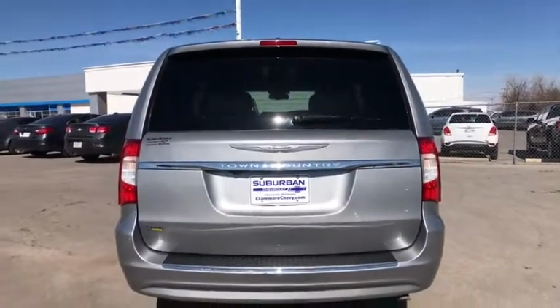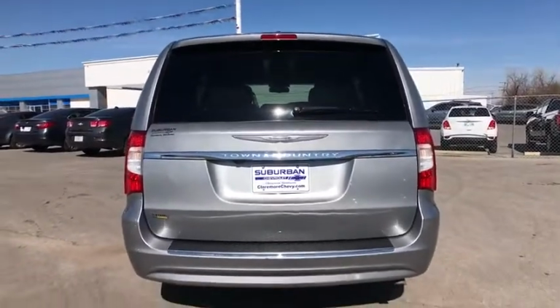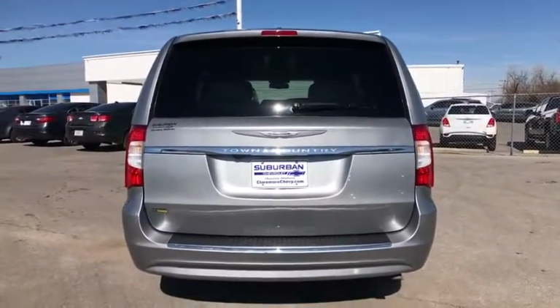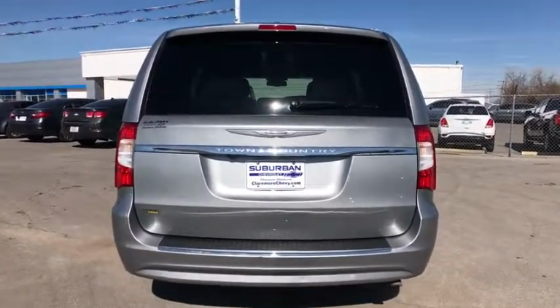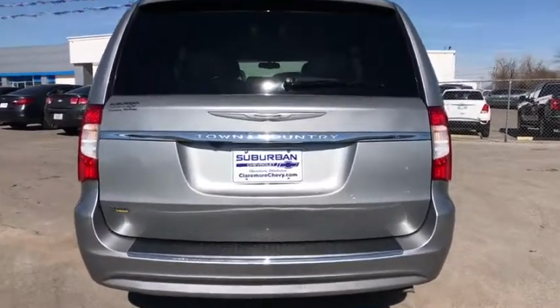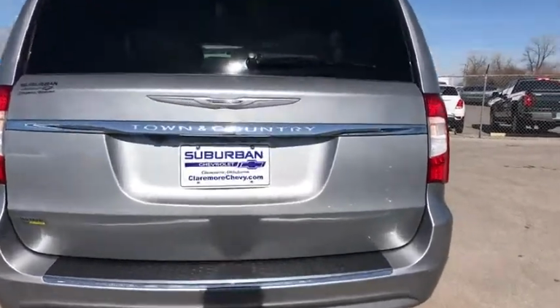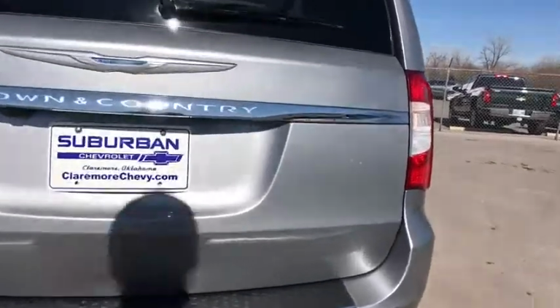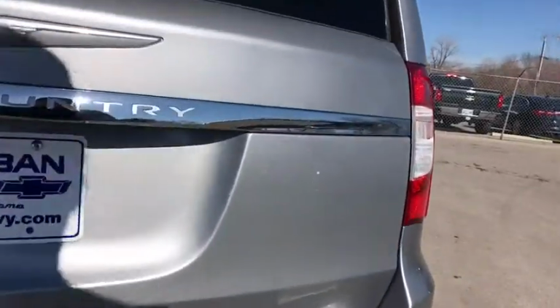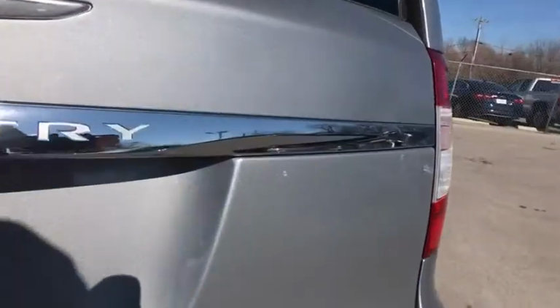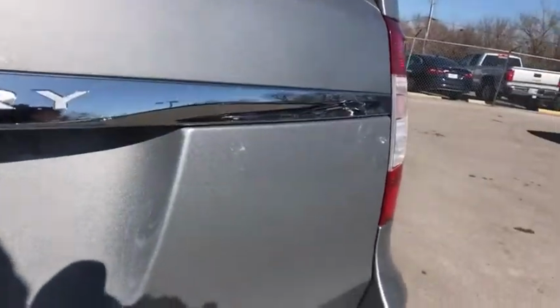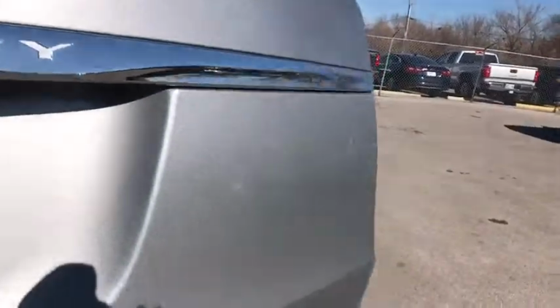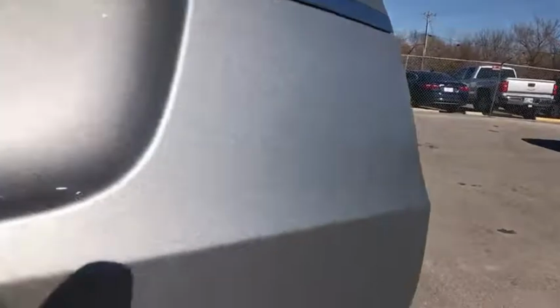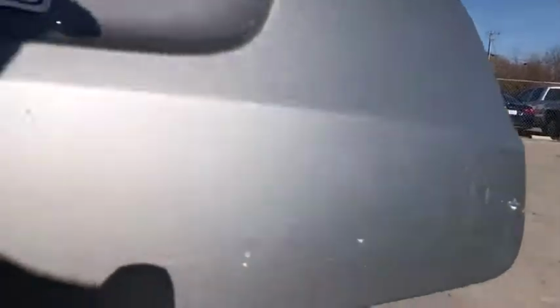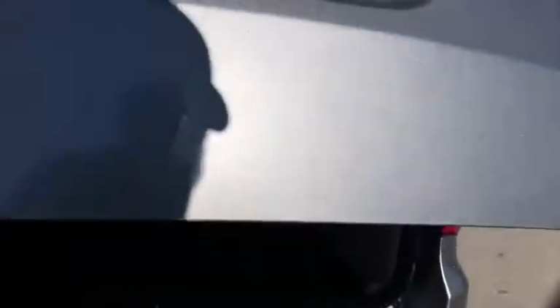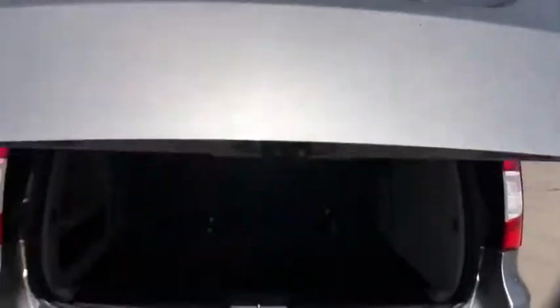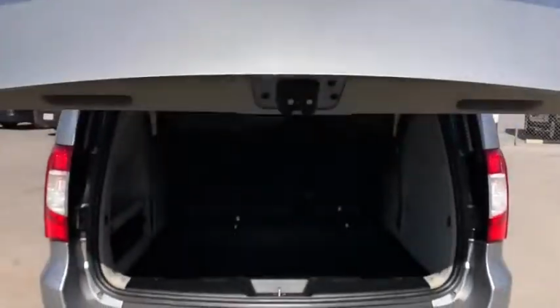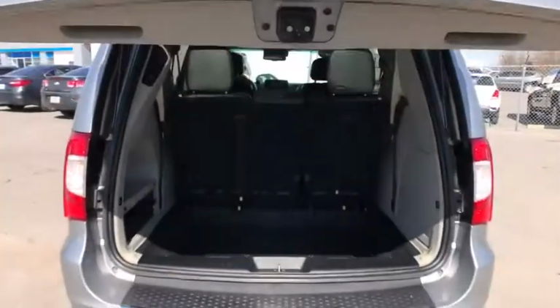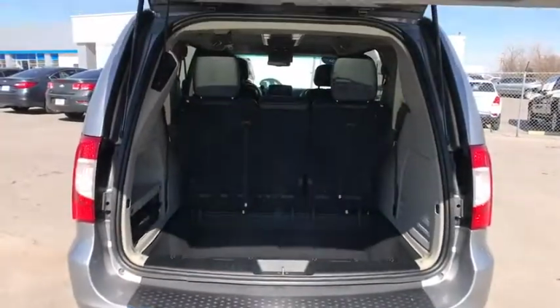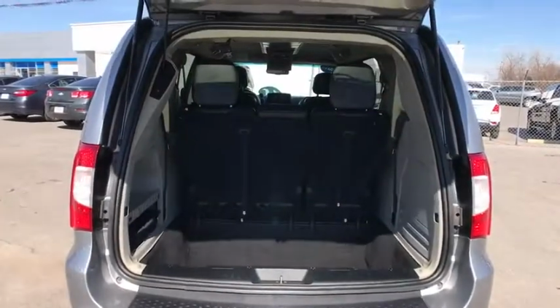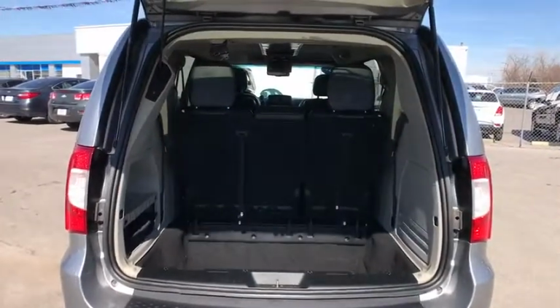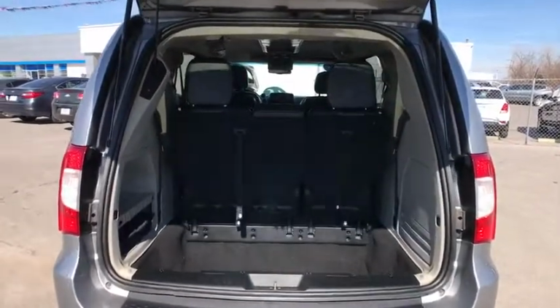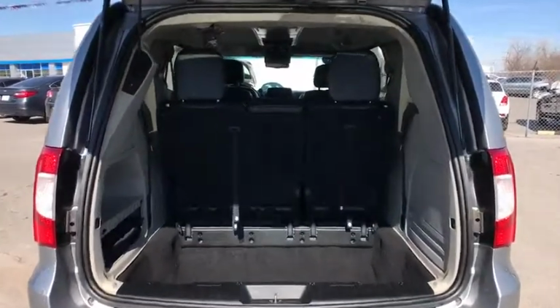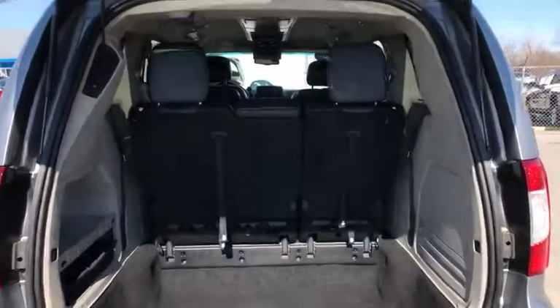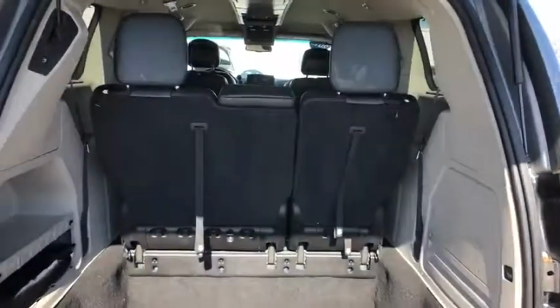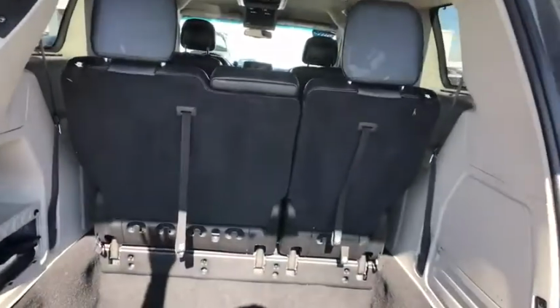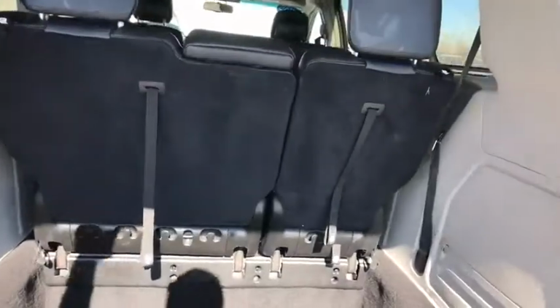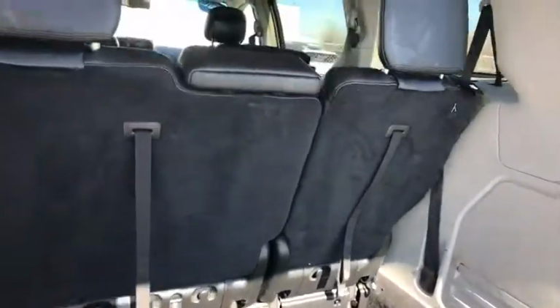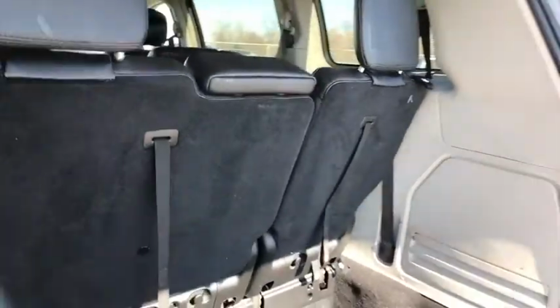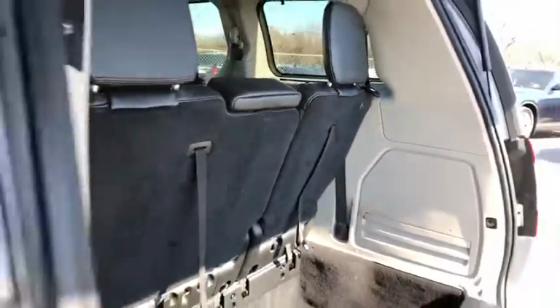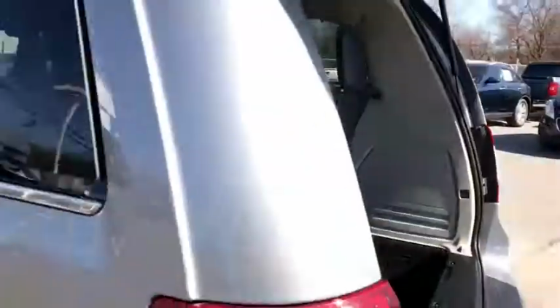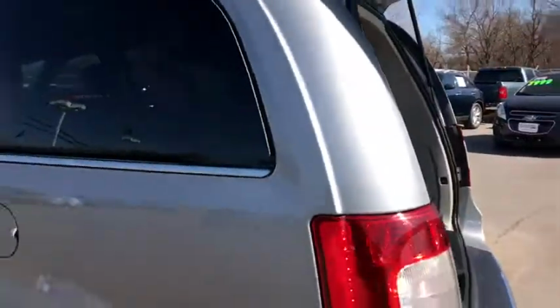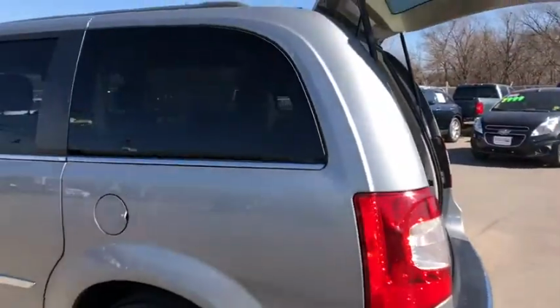Here are some of this vehicle's great options: stability control, keyless entry, anti-lock braking system, backup camera, power lift gate, traction control, steering wheel audio controls, leather wrapped steering wheel.